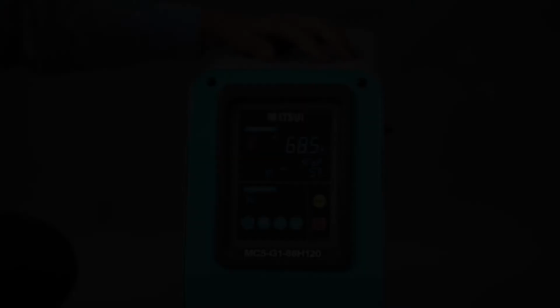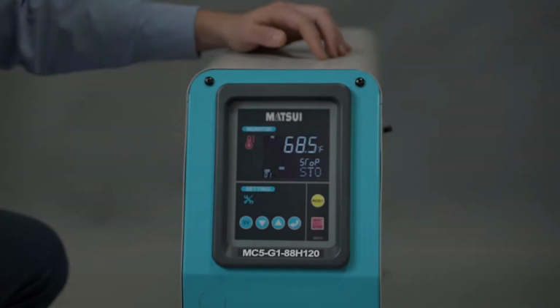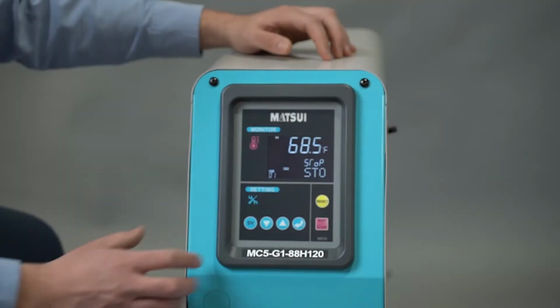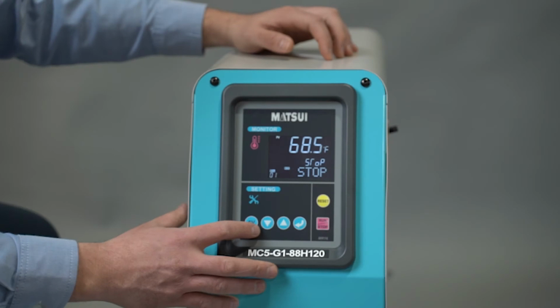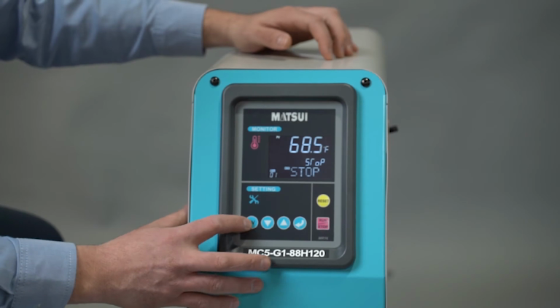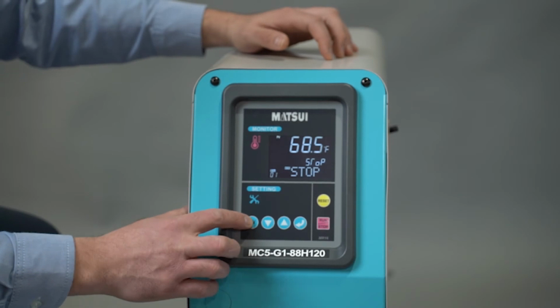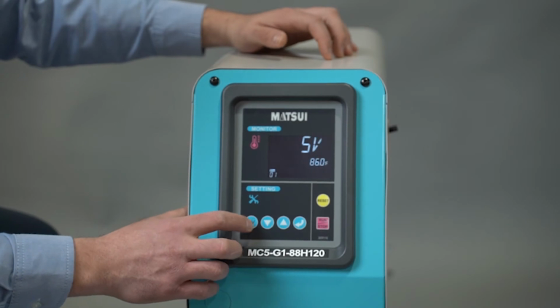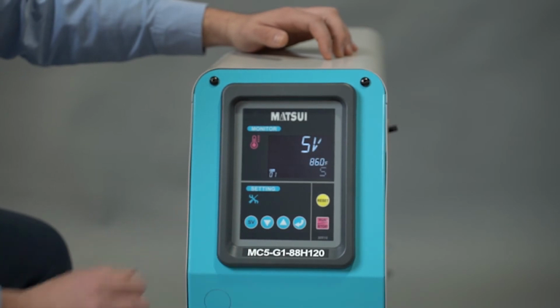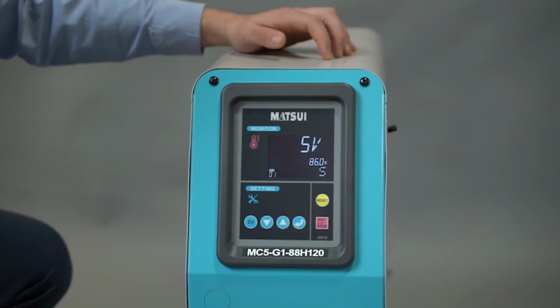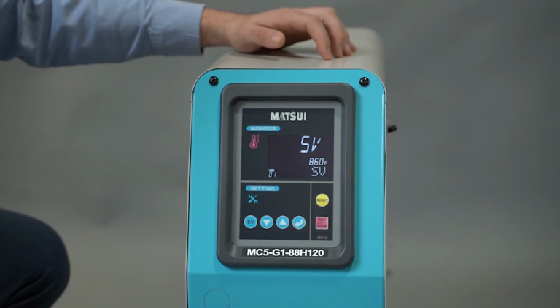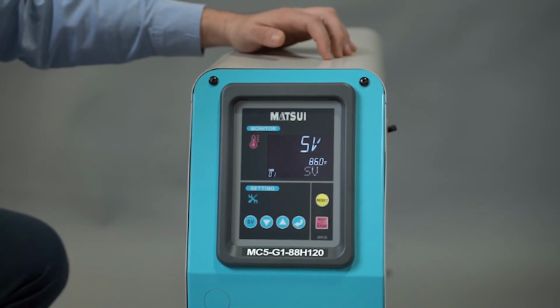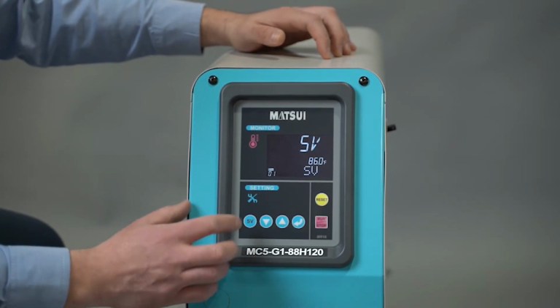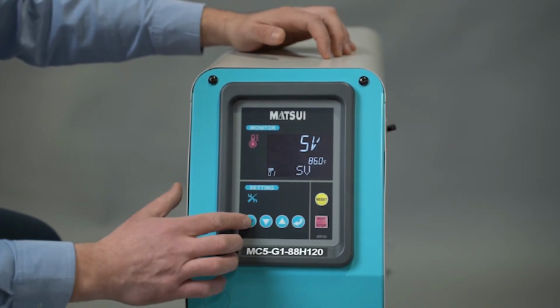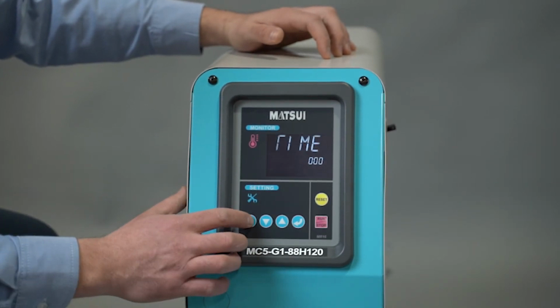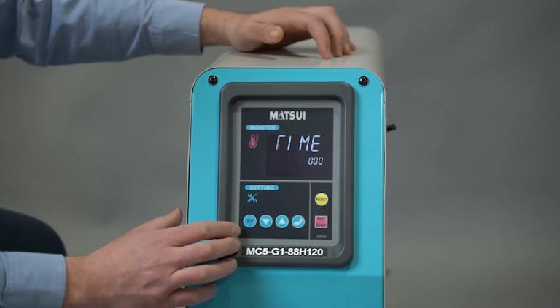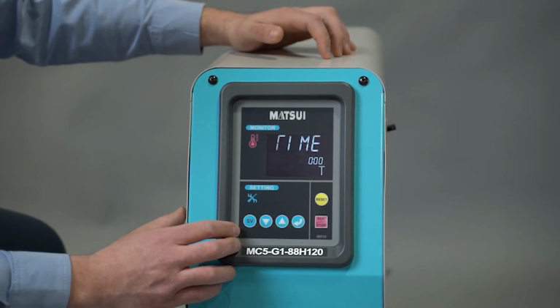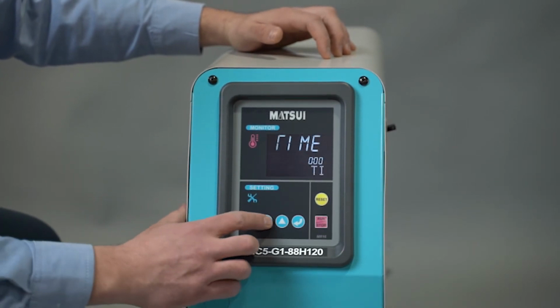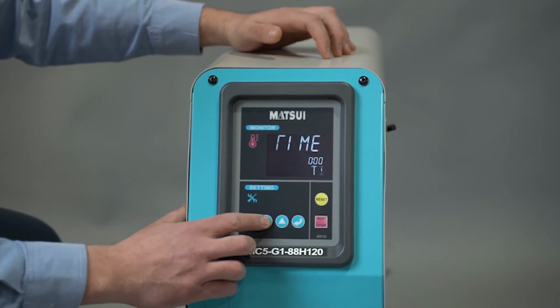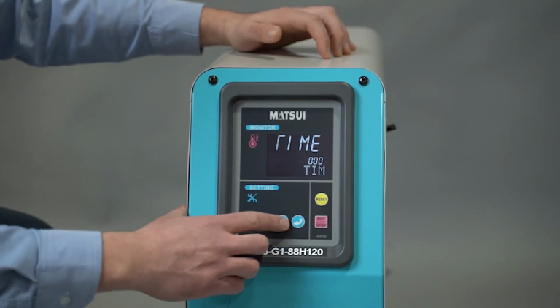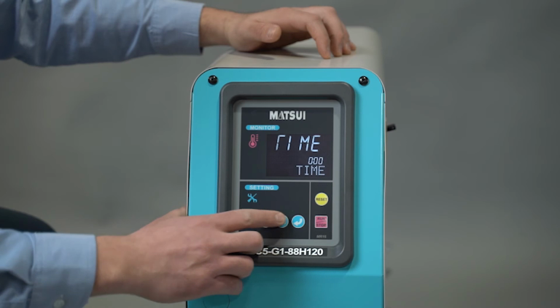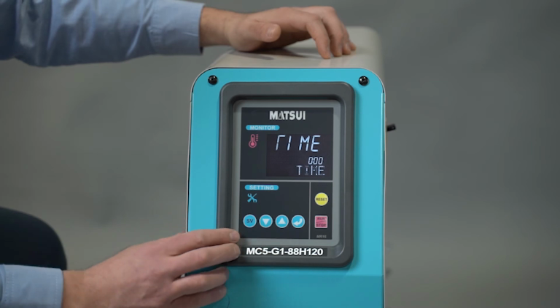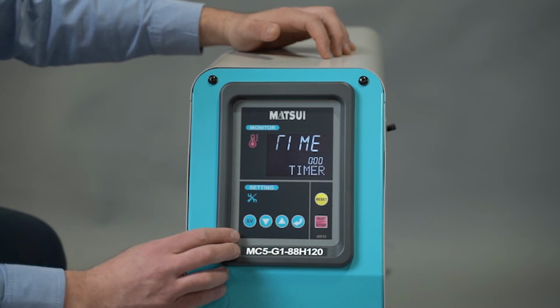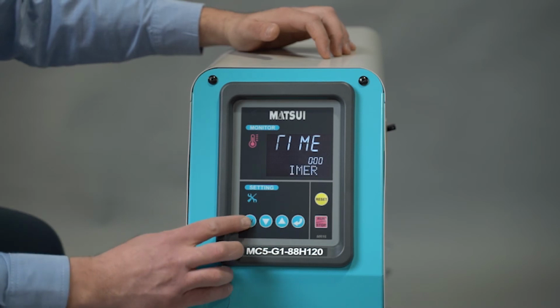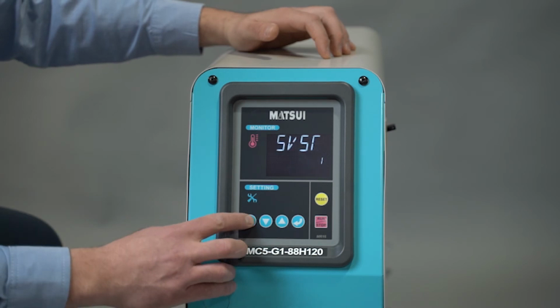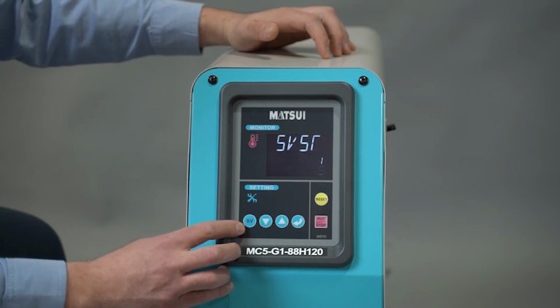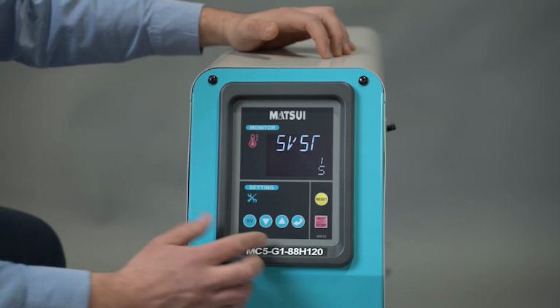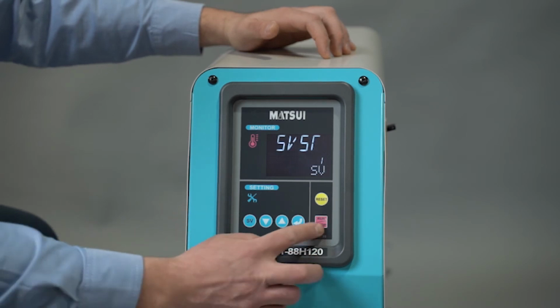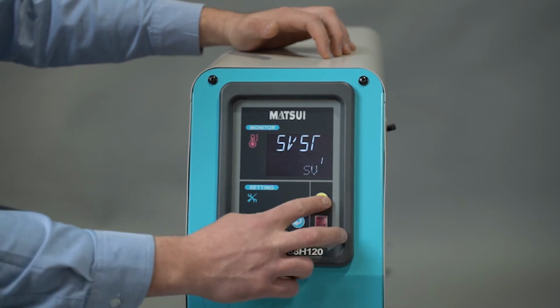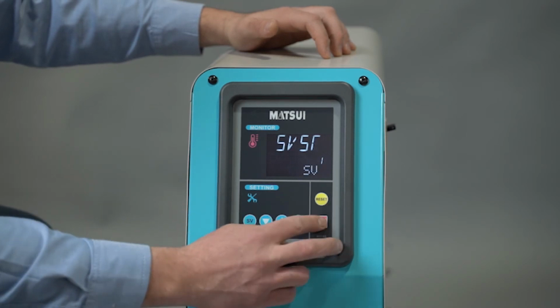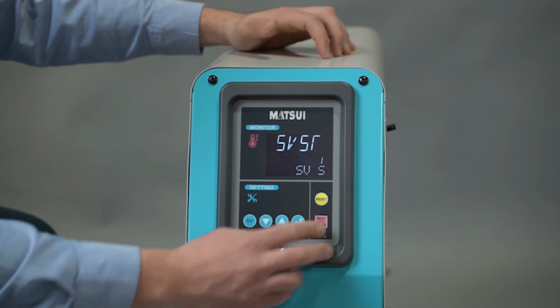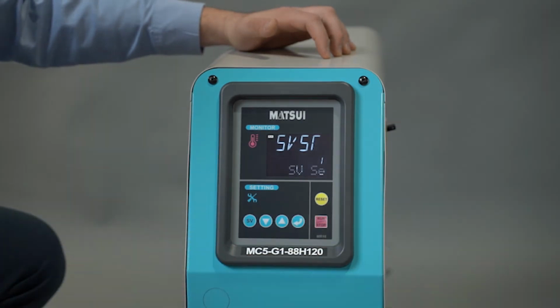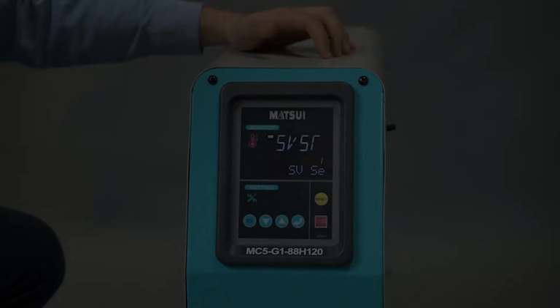It features an operator-friendly intuitive touch screen control panel with a large LCD display for high visibility. It stores up to 64 different temperature settings.